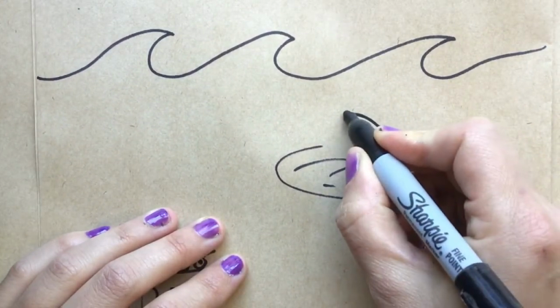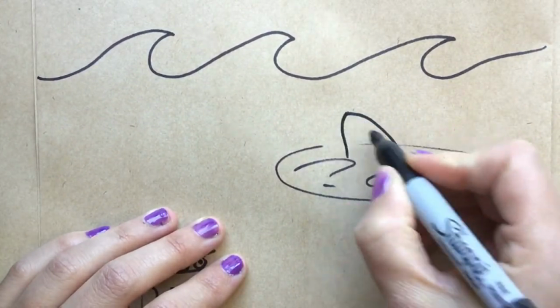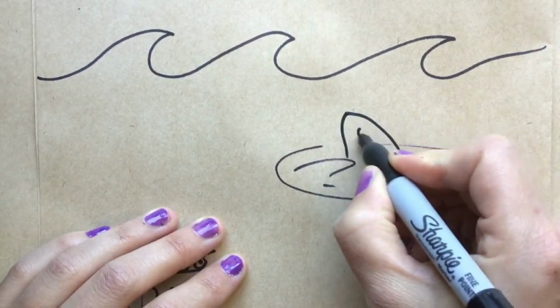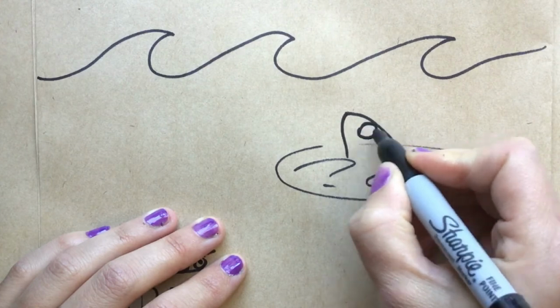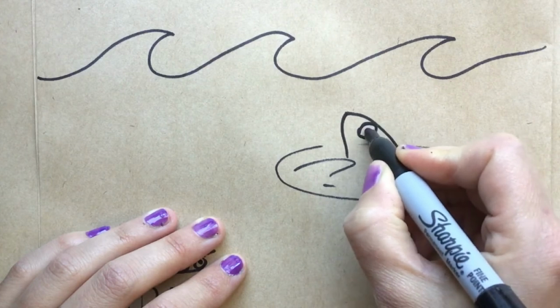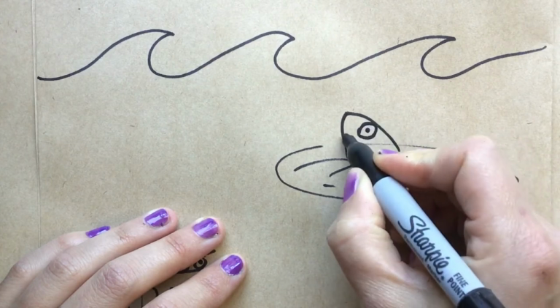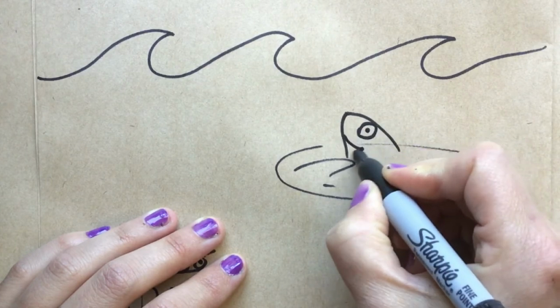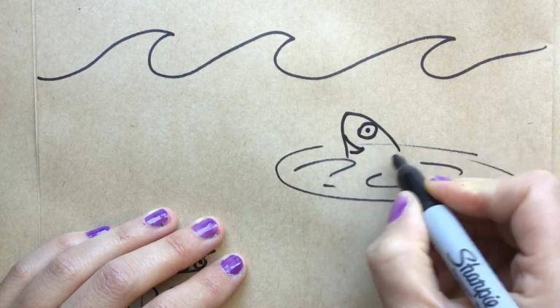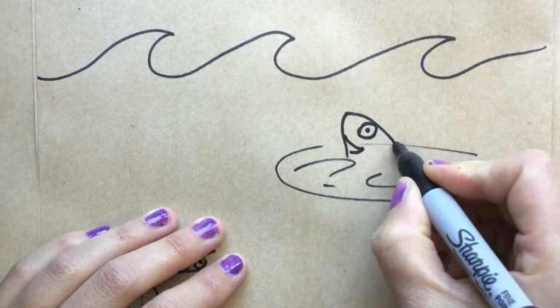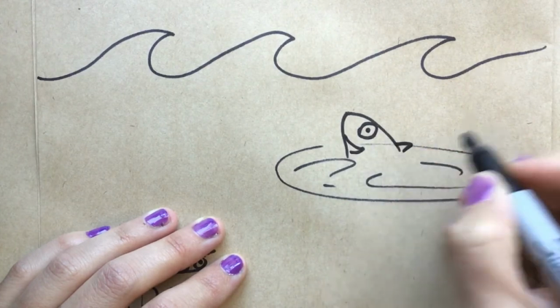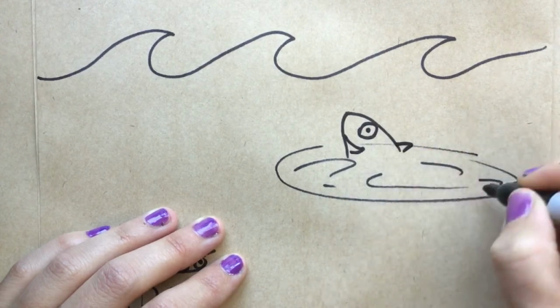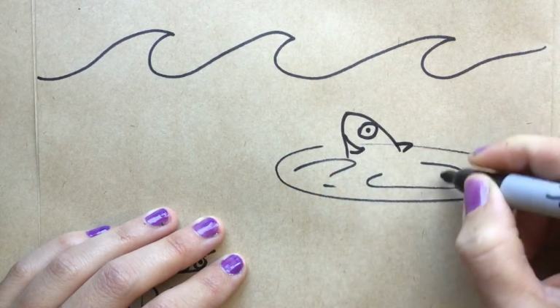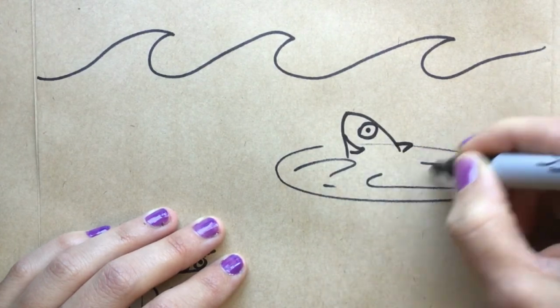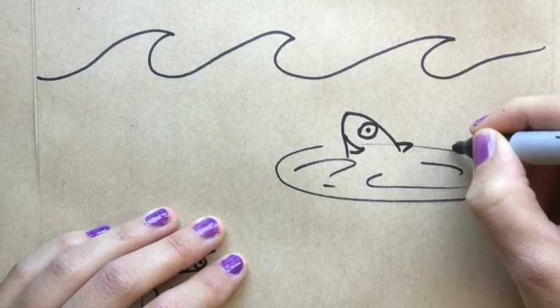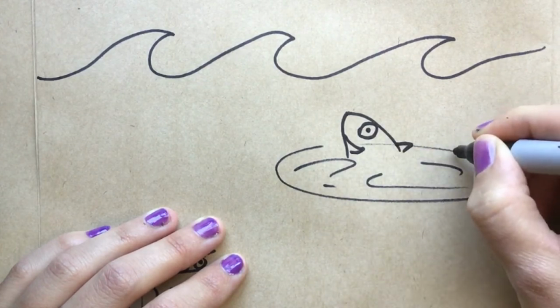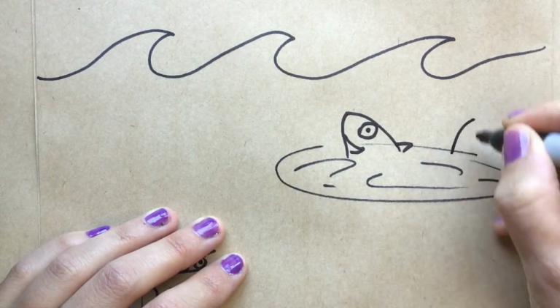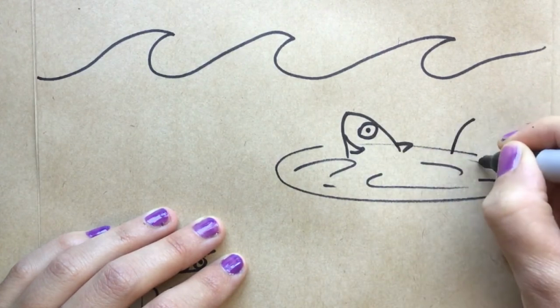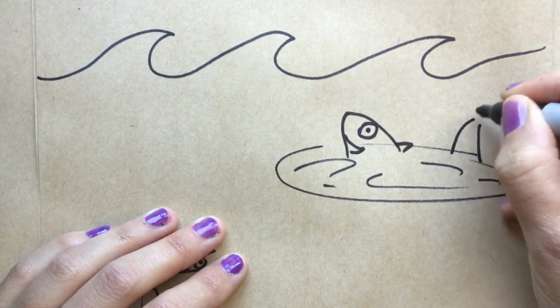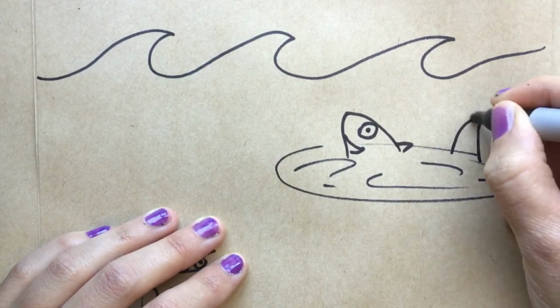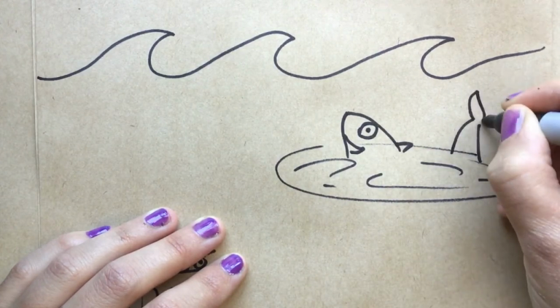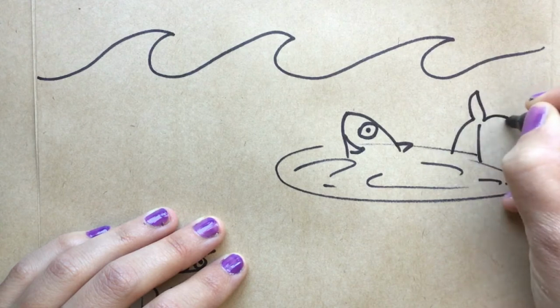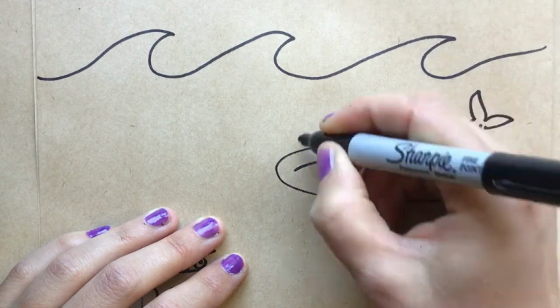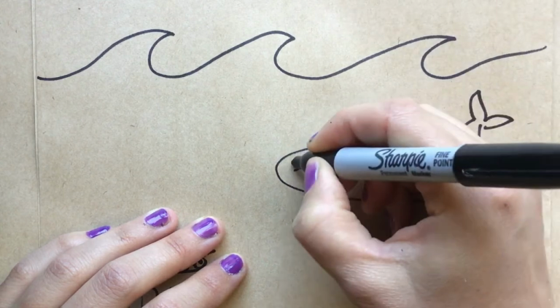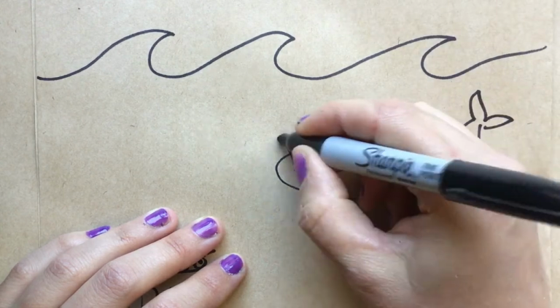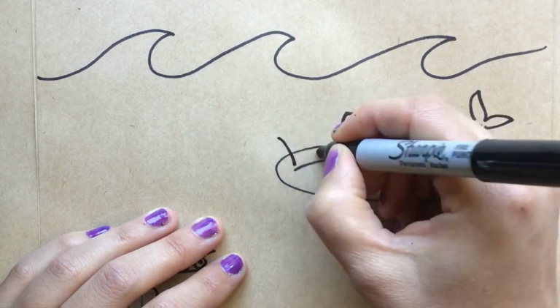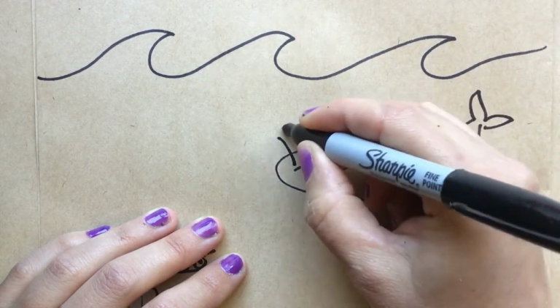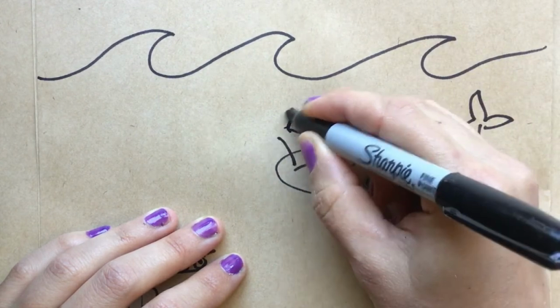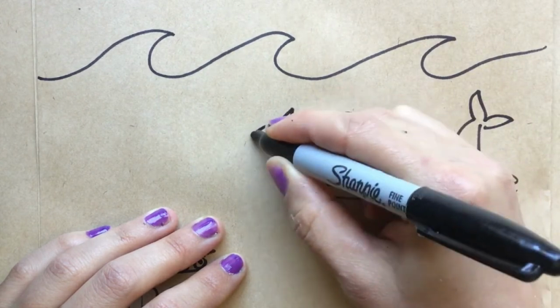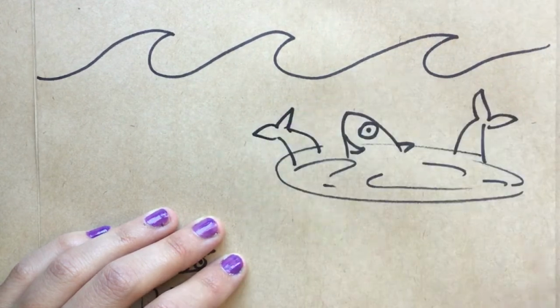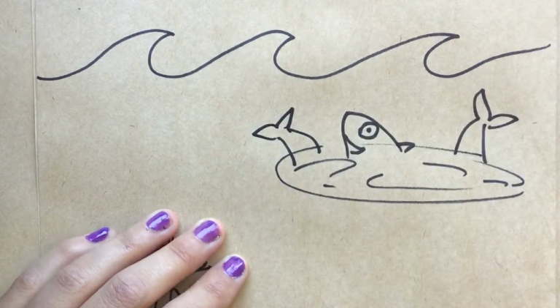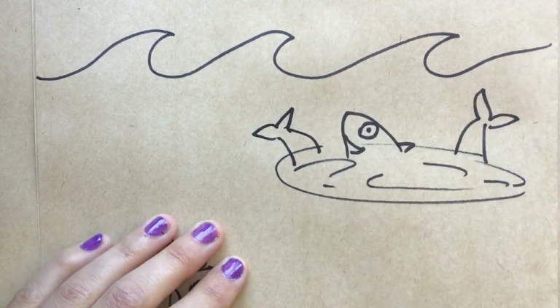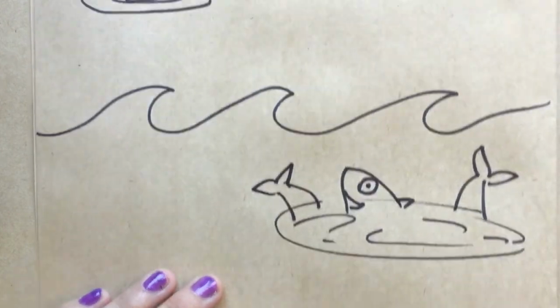This technique is really good for drawing aquatic creatures, because your mind makes up the other half of the animal.